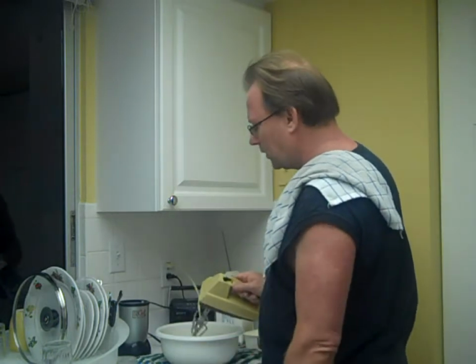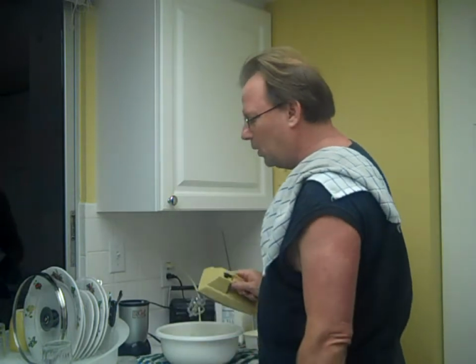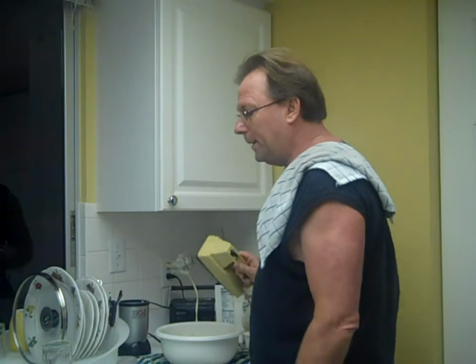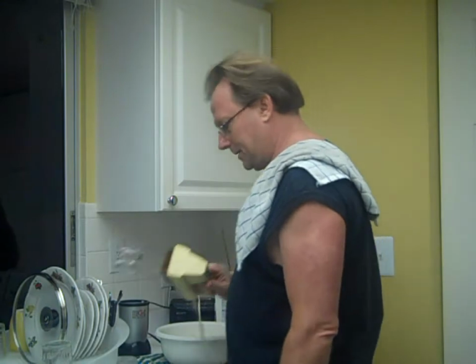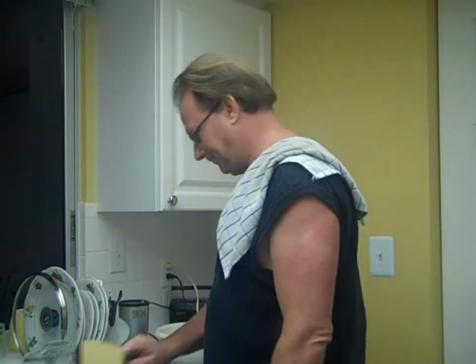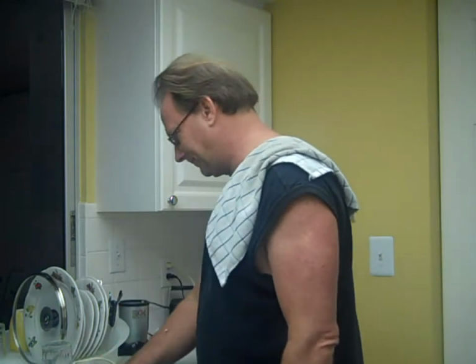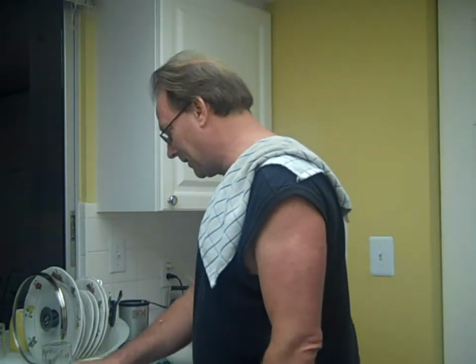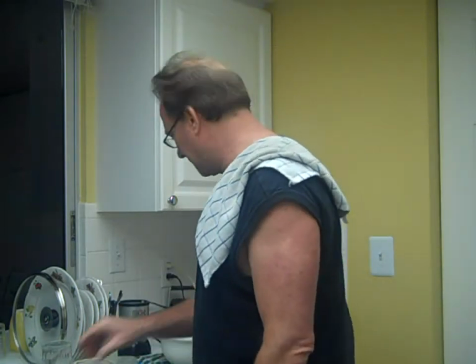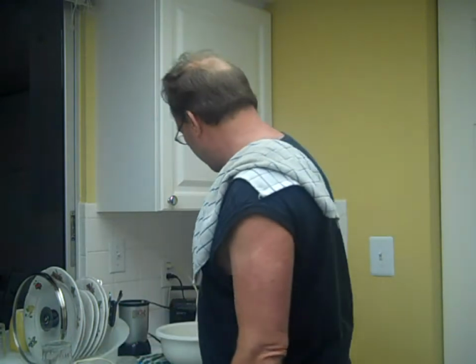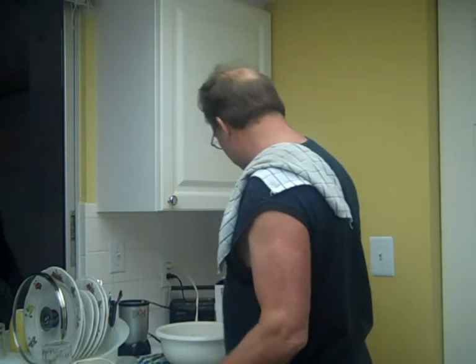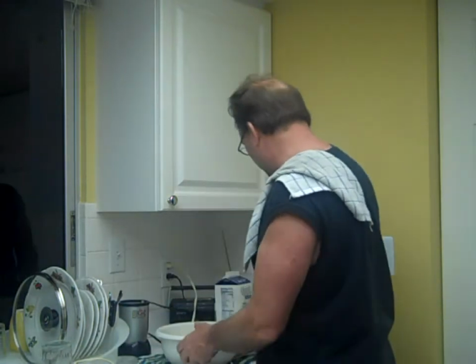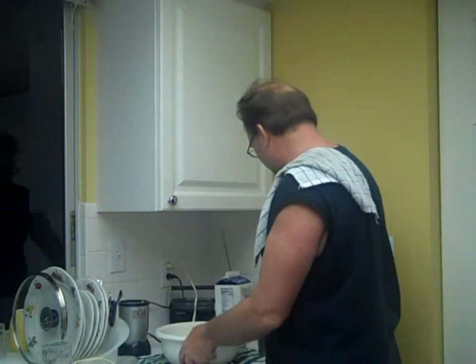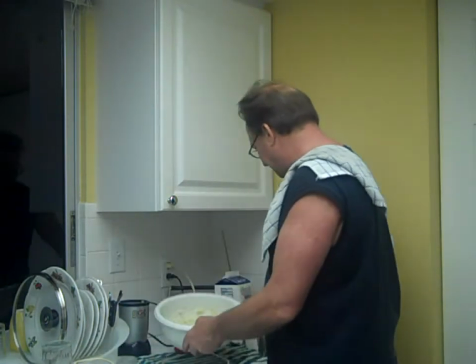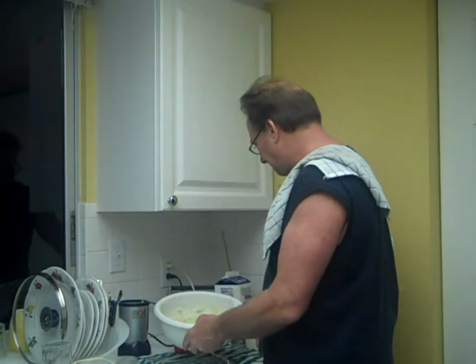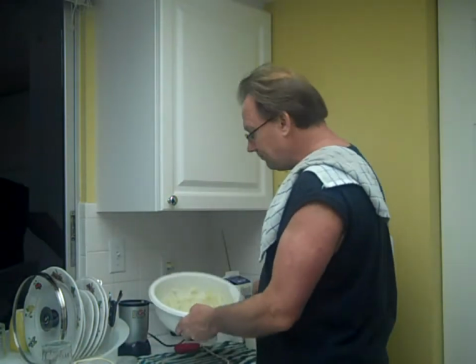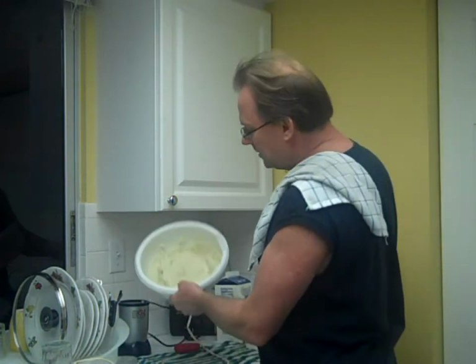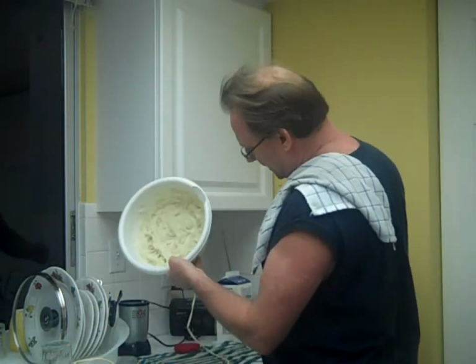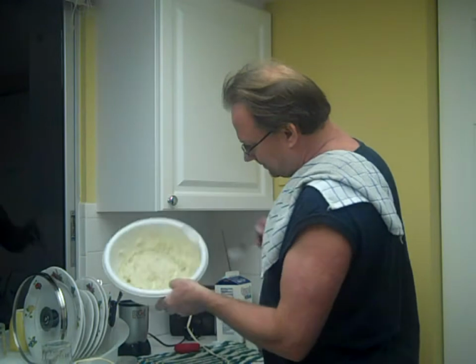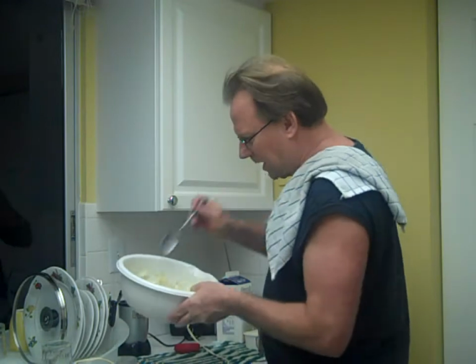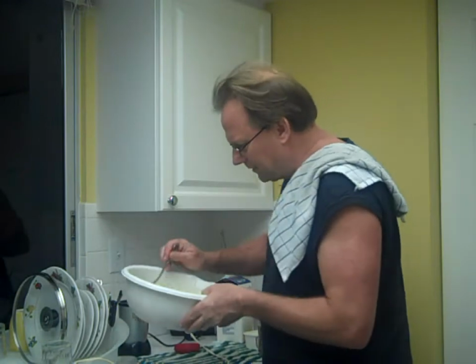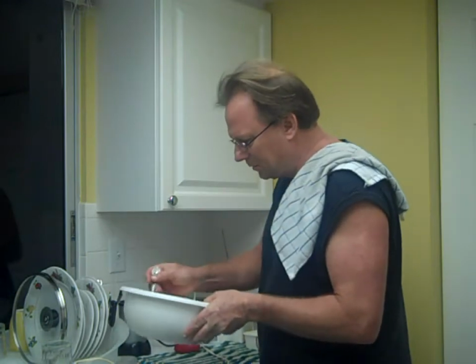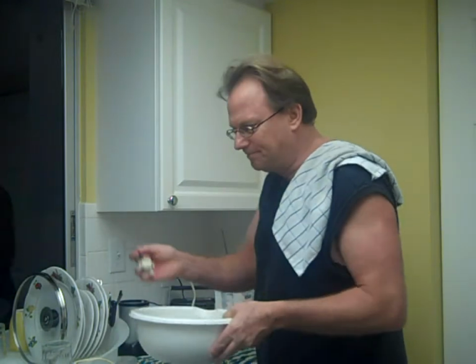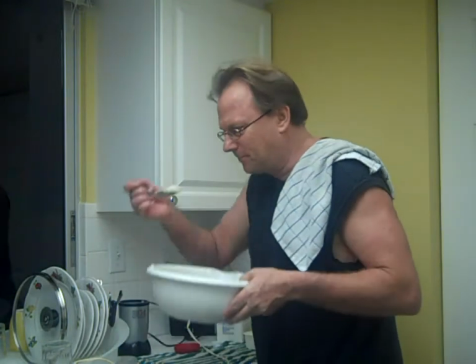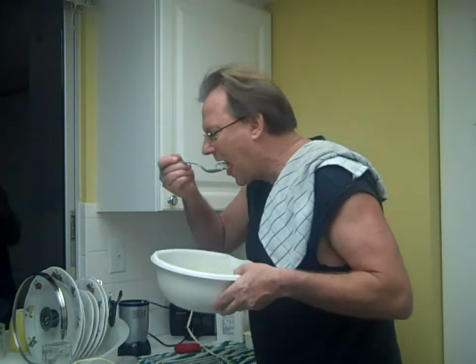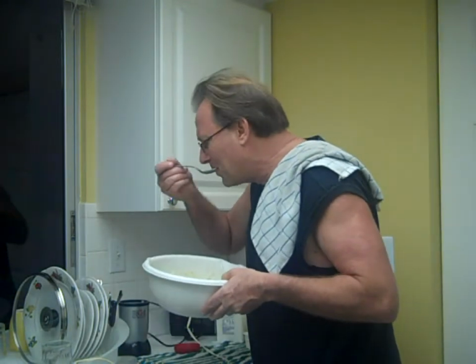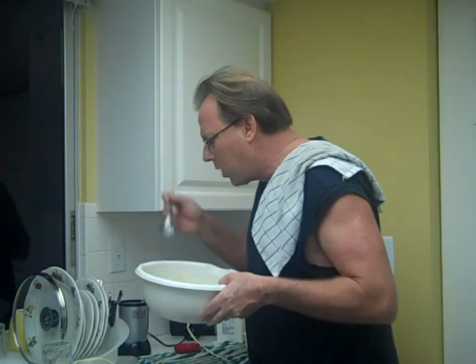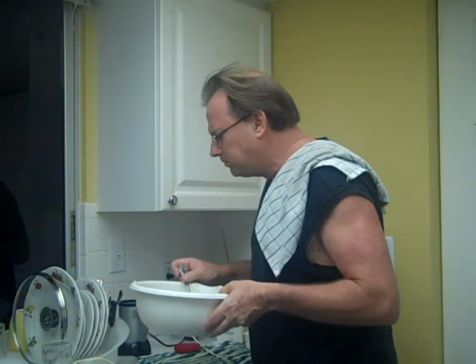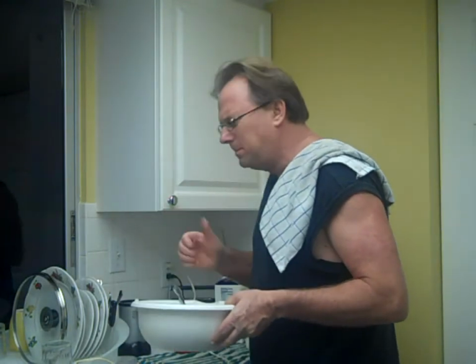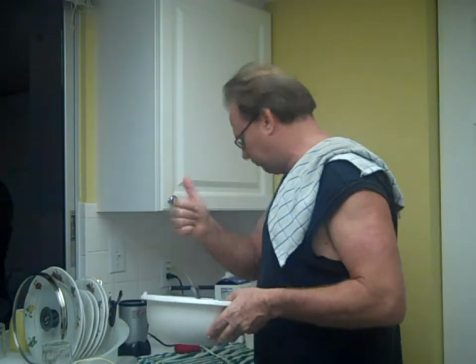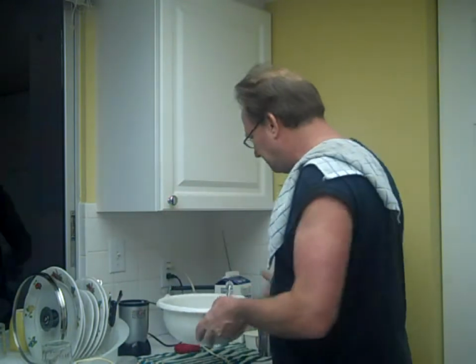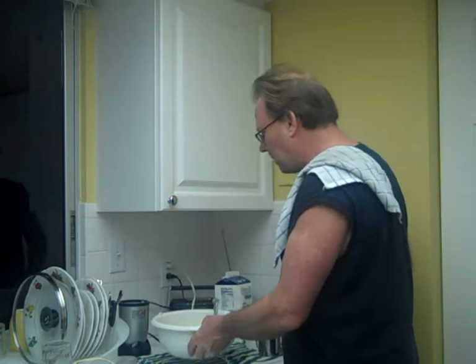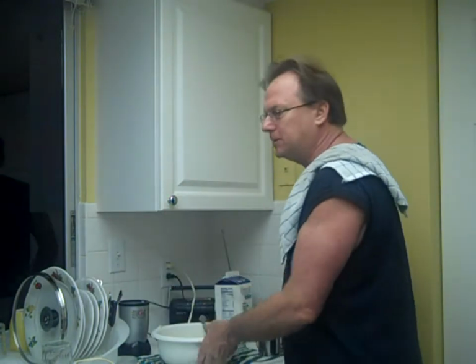Whipped fresh mashed potatoes. Excellent. Everything complete. Mm. Perfect.